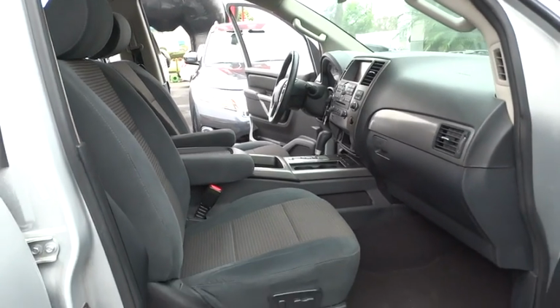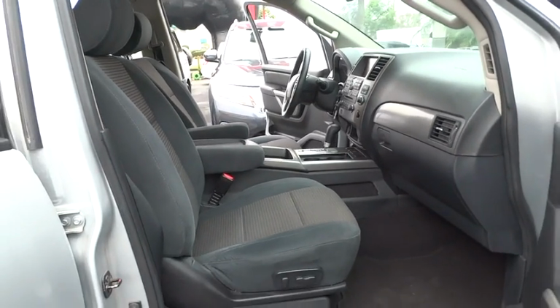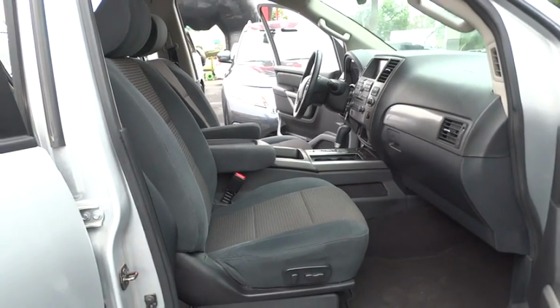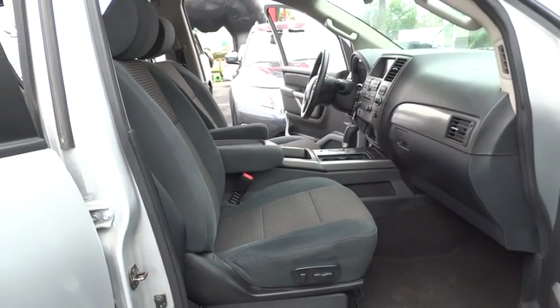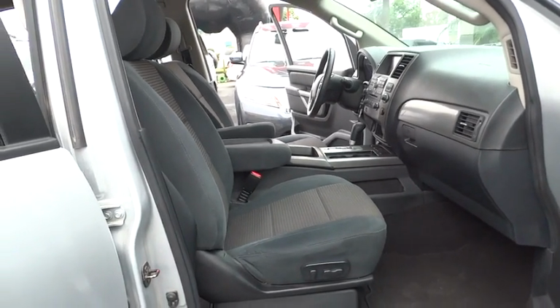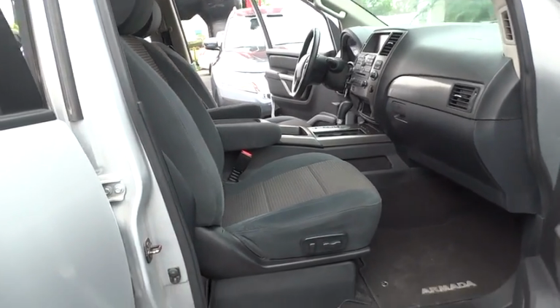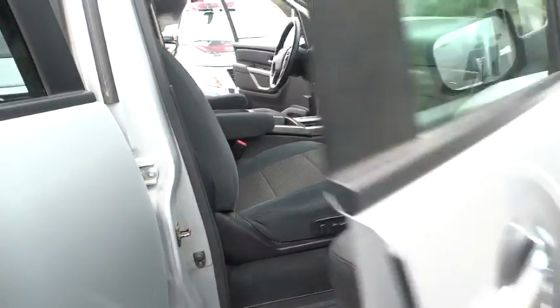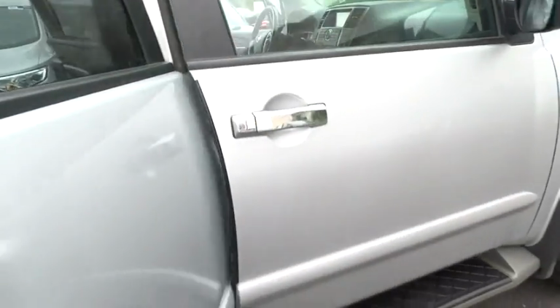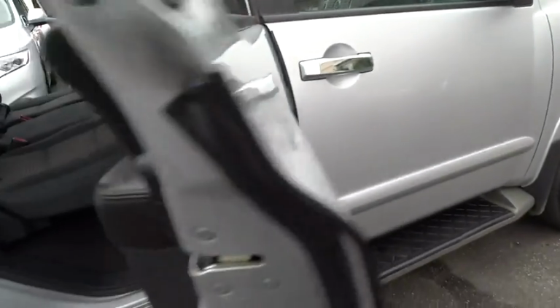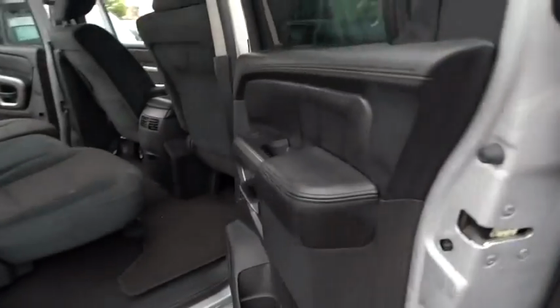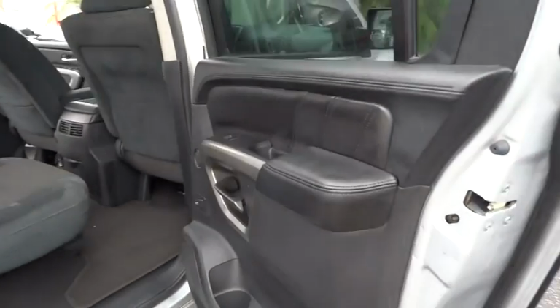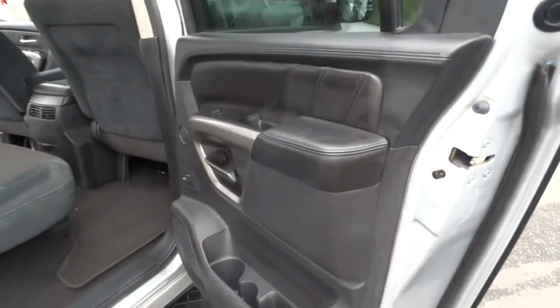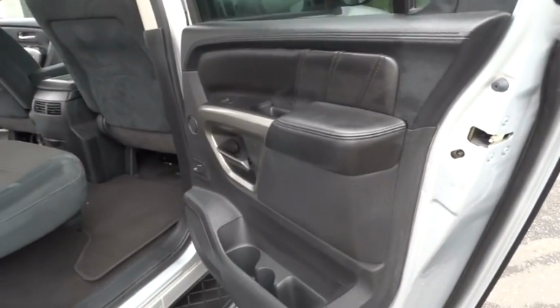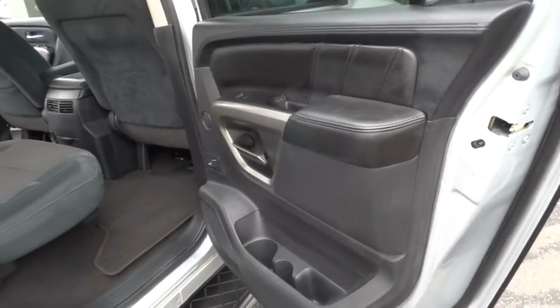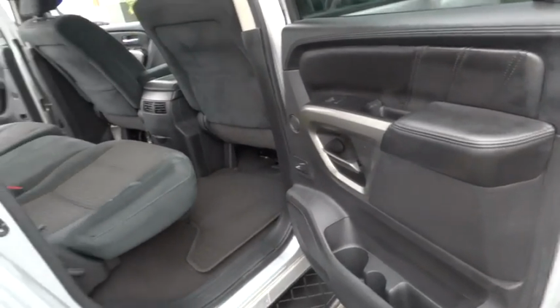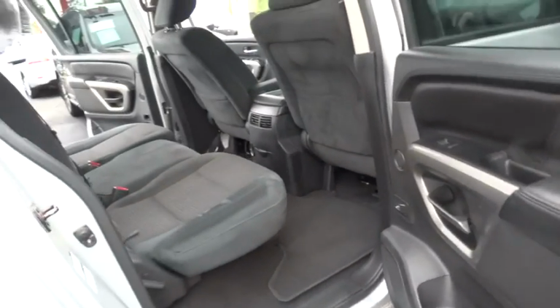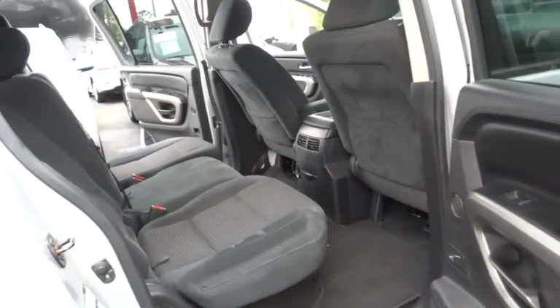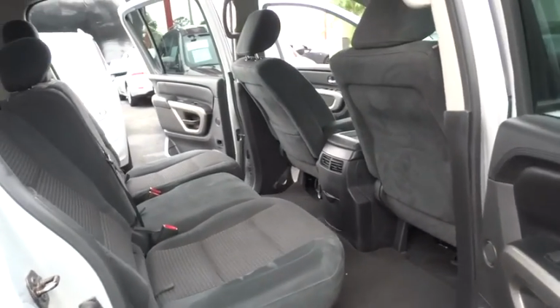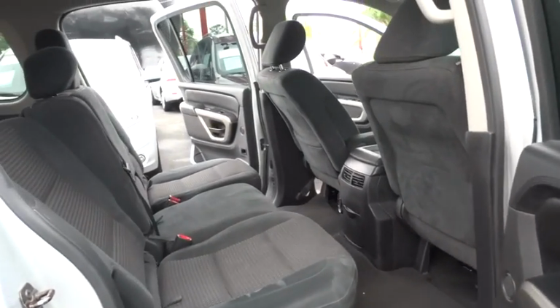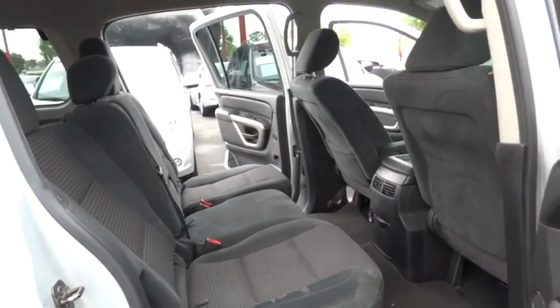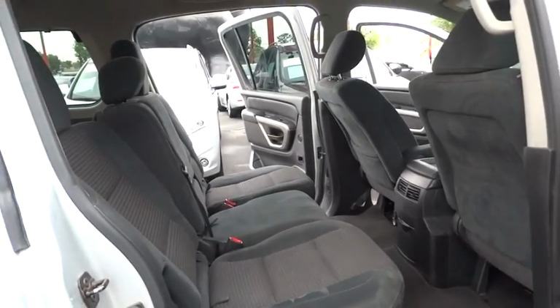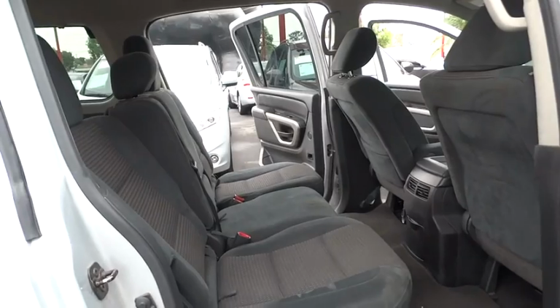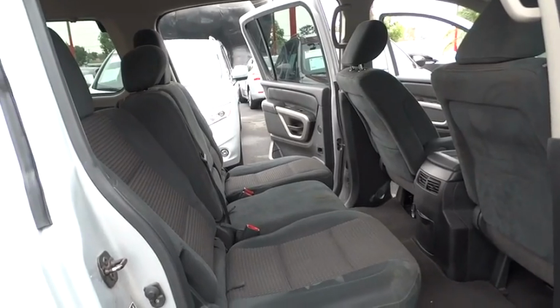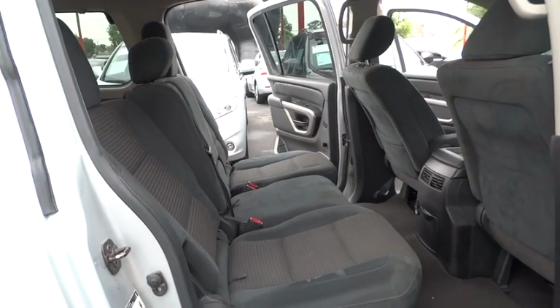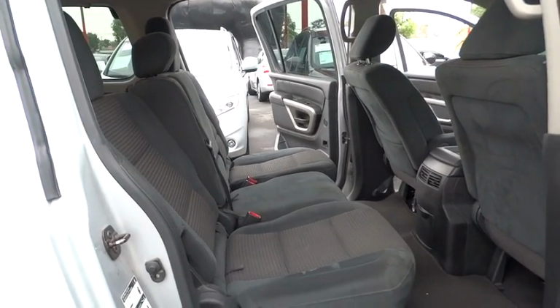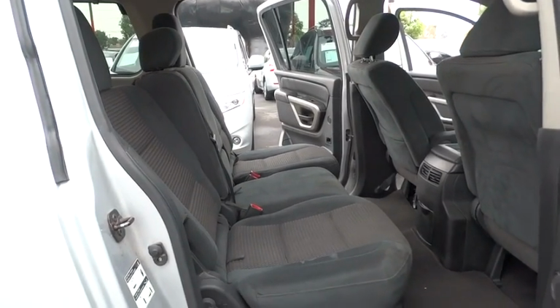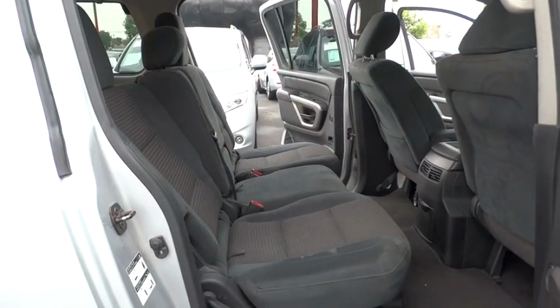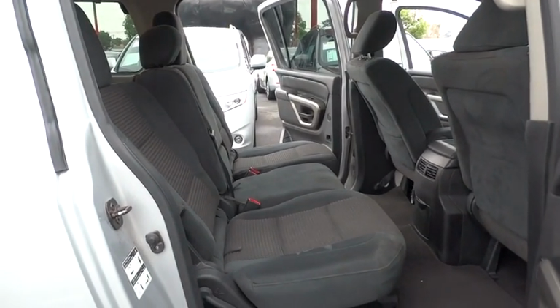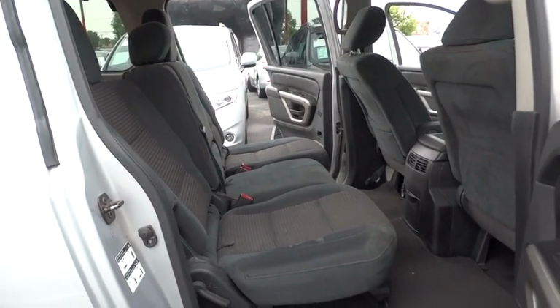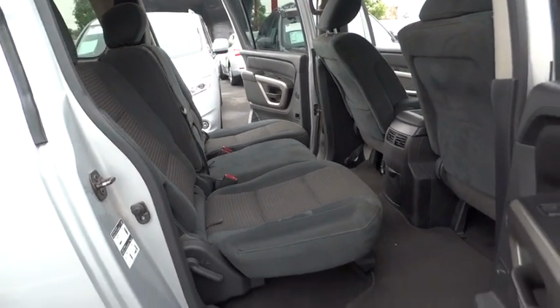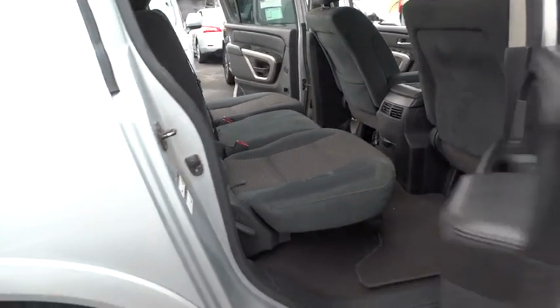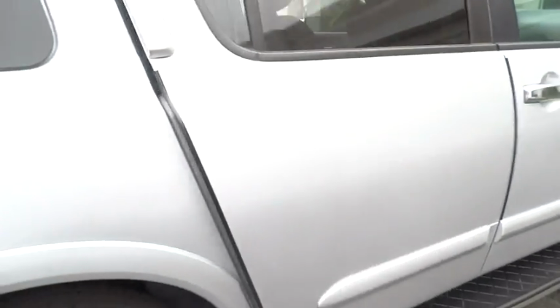Power lift gate, tow hitch, backup camera, anti-lock braking system, moonroof, leather-wrapped steering wheel, Bluetooth, adjustable steering wheel, power steering, cruise control, four-wheel drive, keyless start, four-wheel disc brakes.